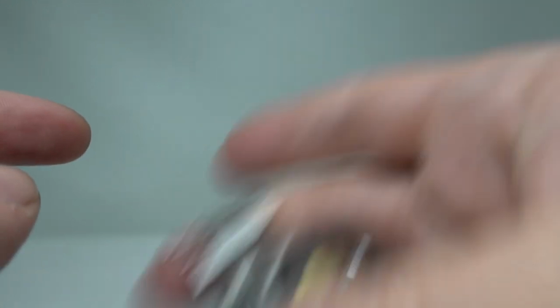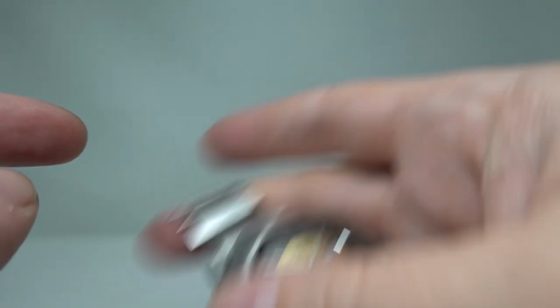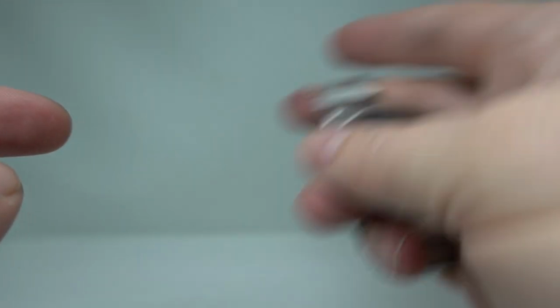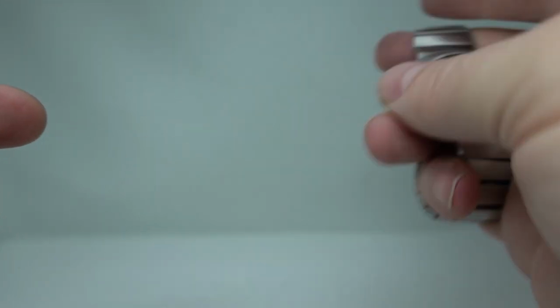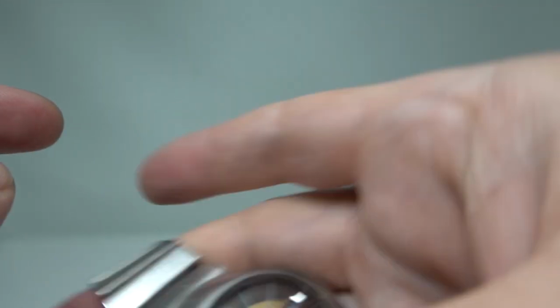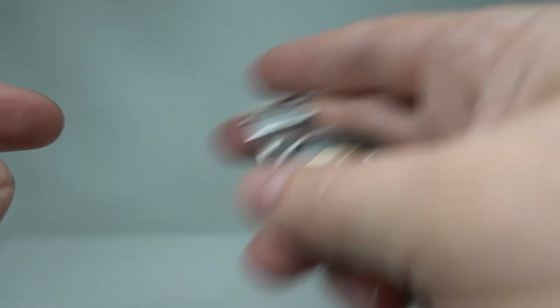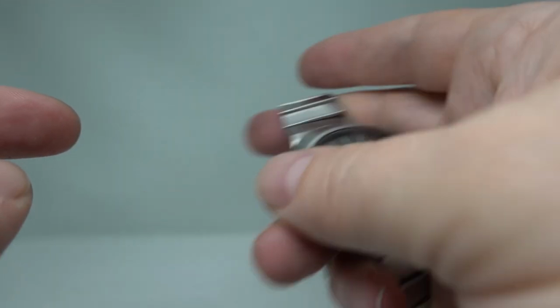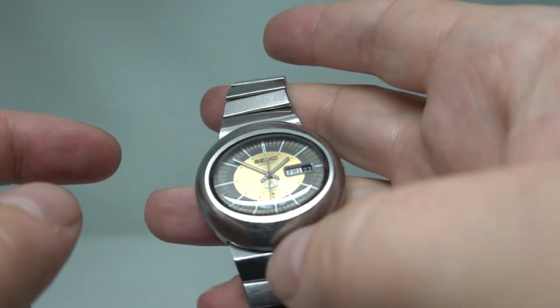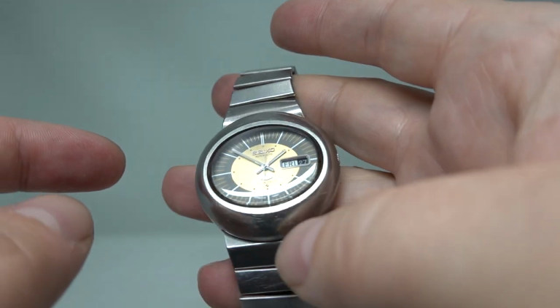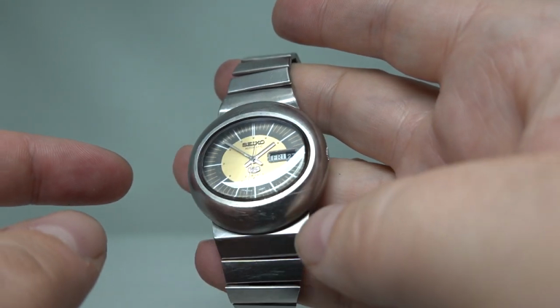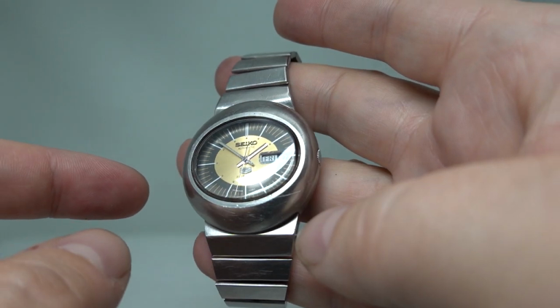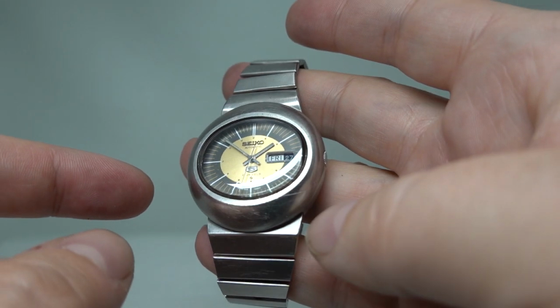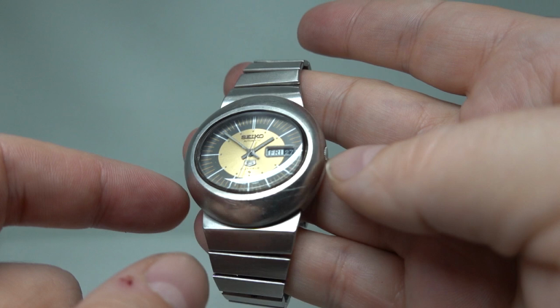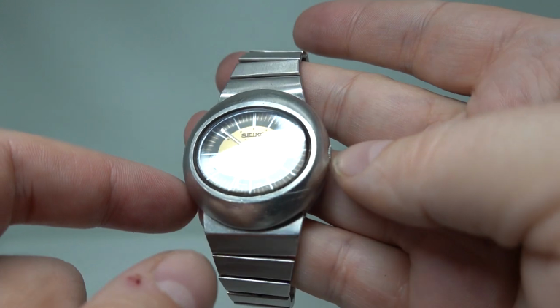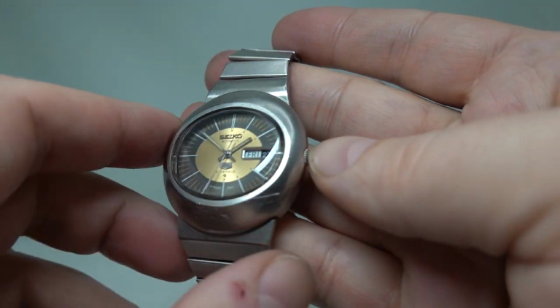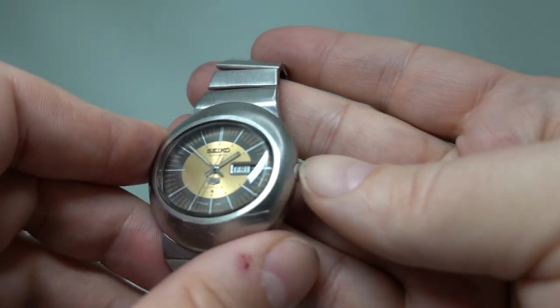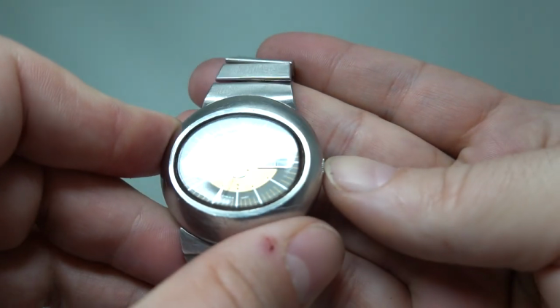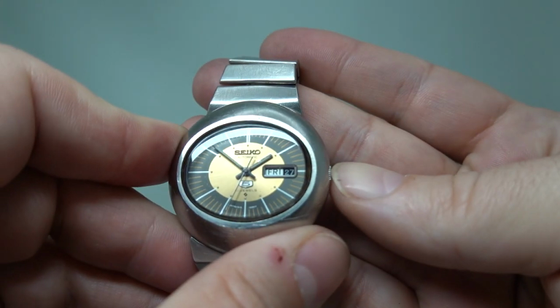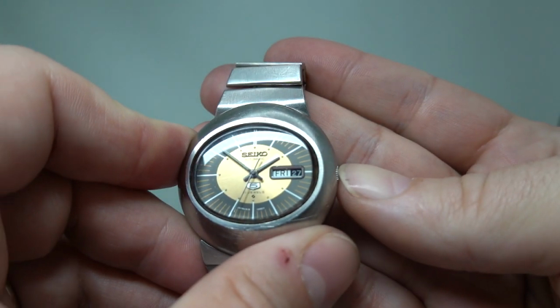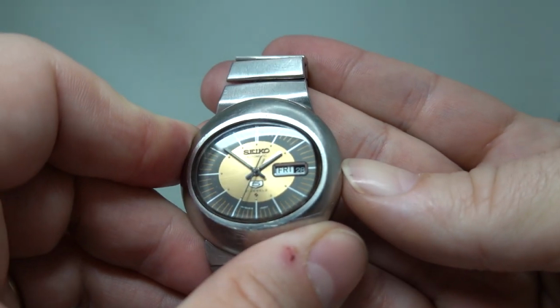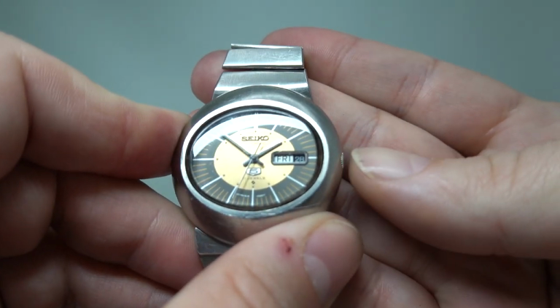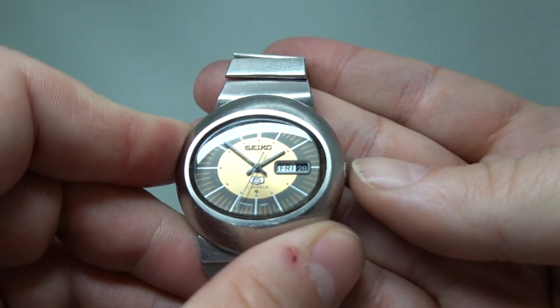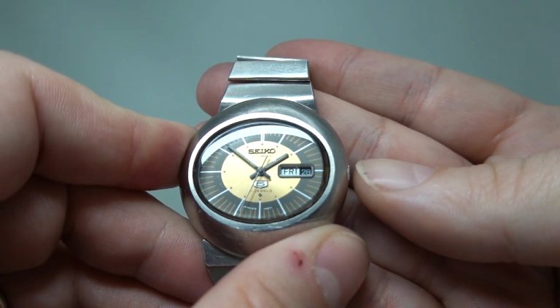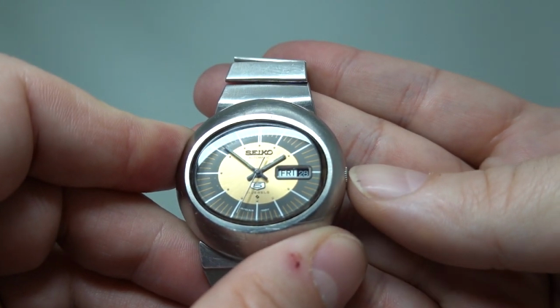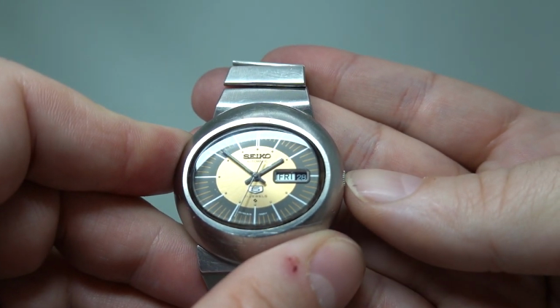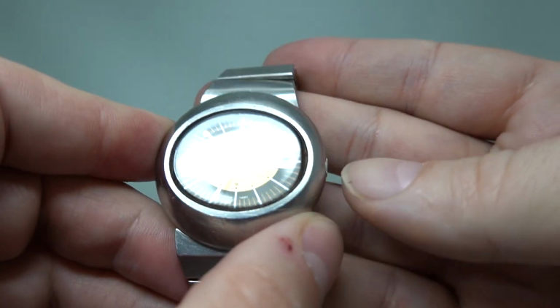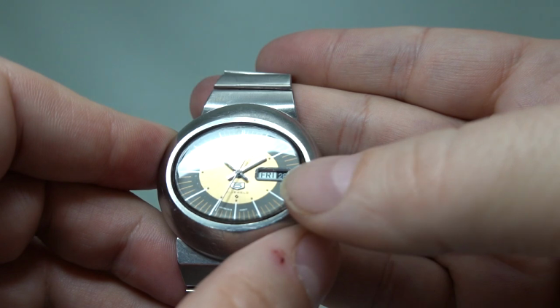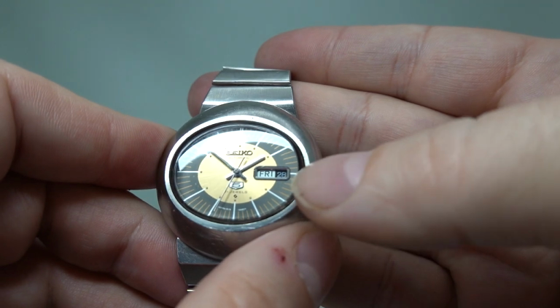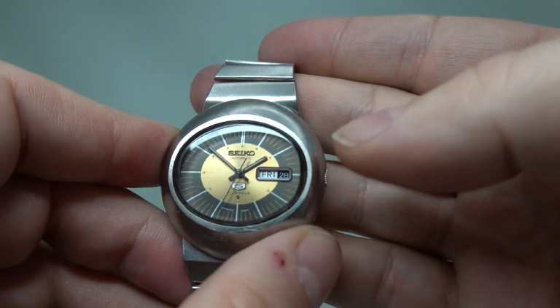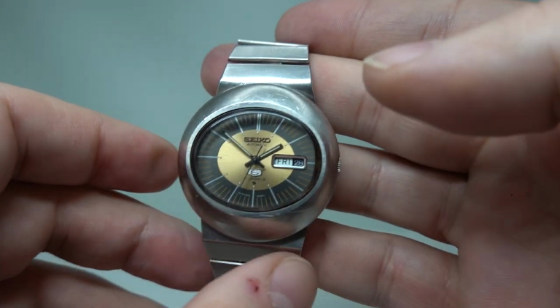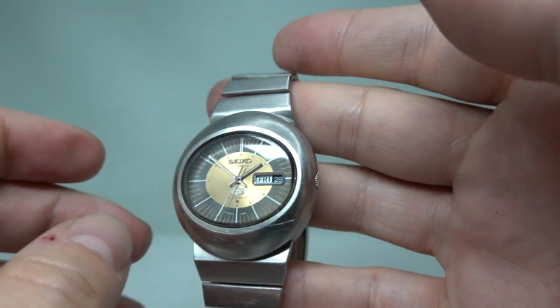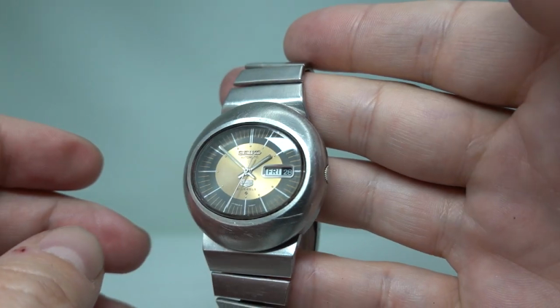These are automatic movements only, so you do need to shake it to get it going. You've got a quick-set date which works when you push the crown in, and to set the day you turn it 24 hours.